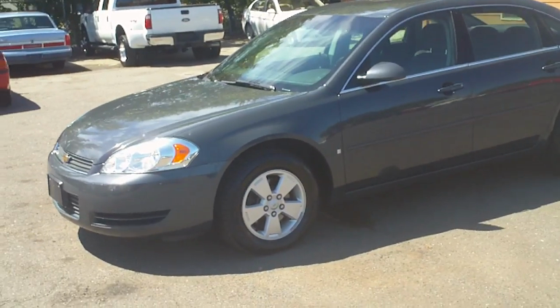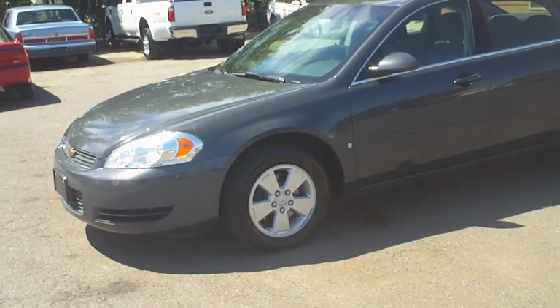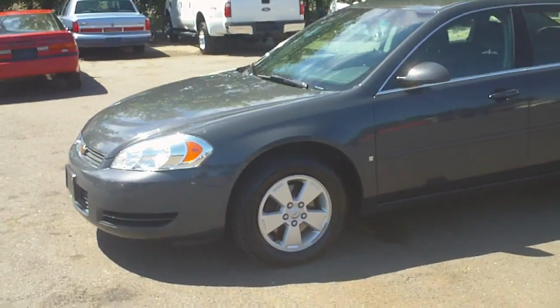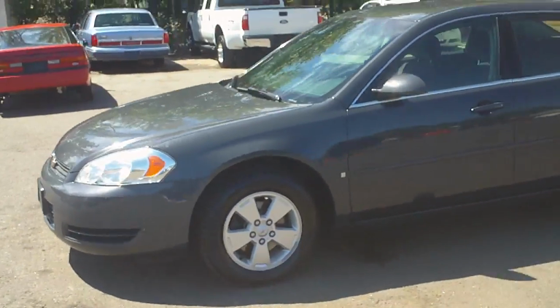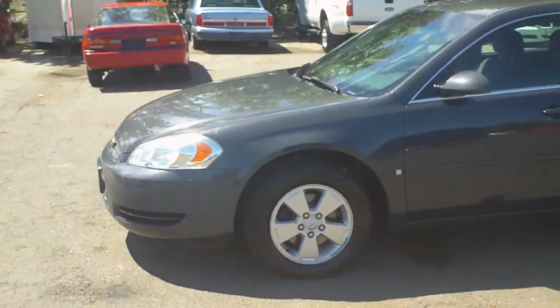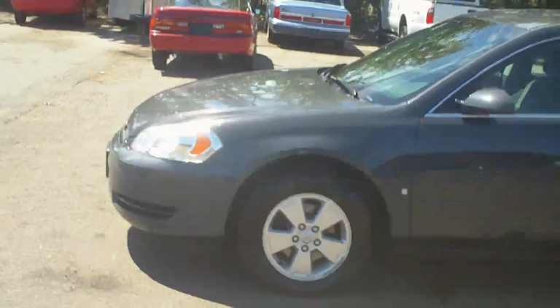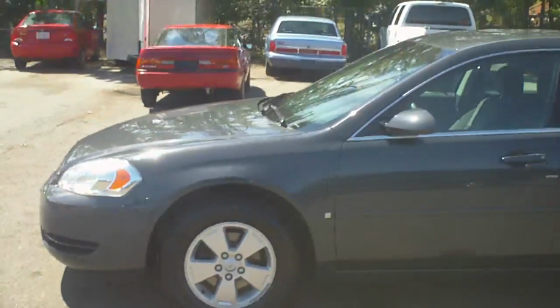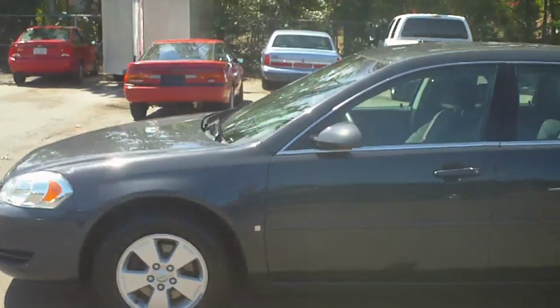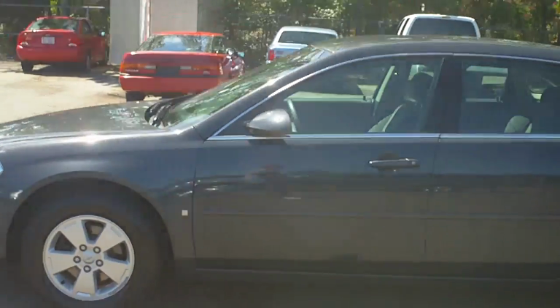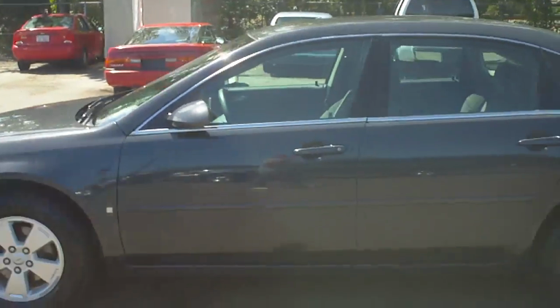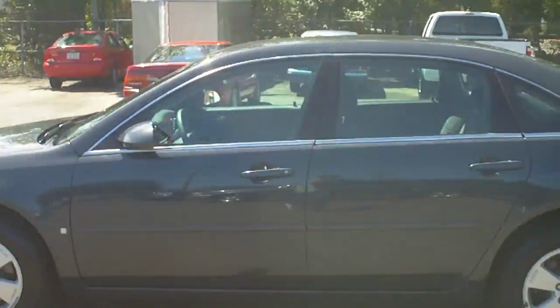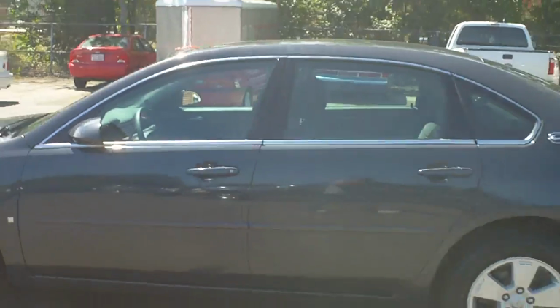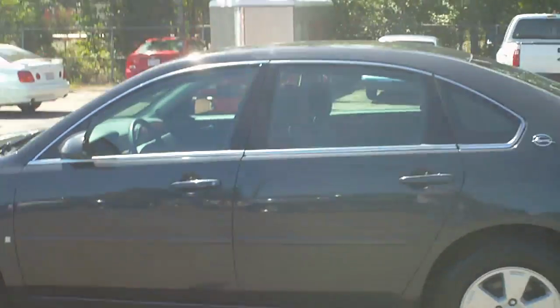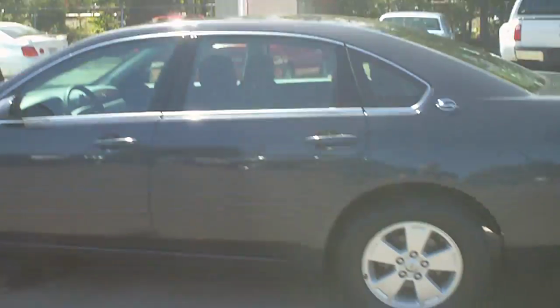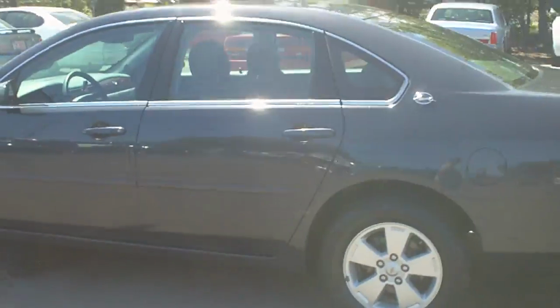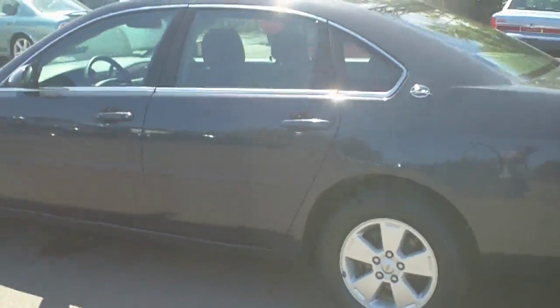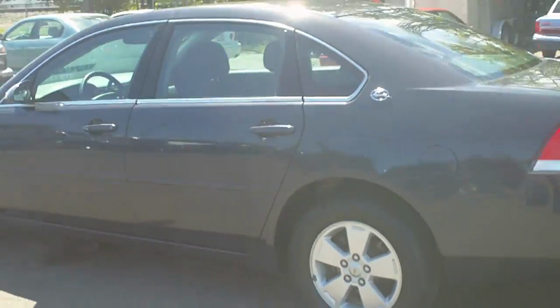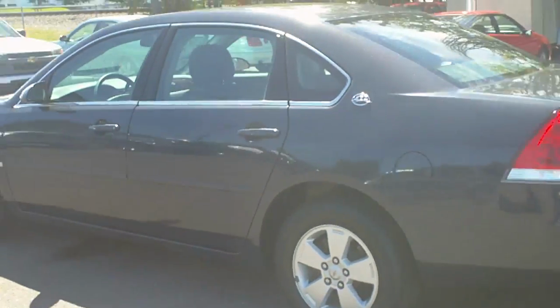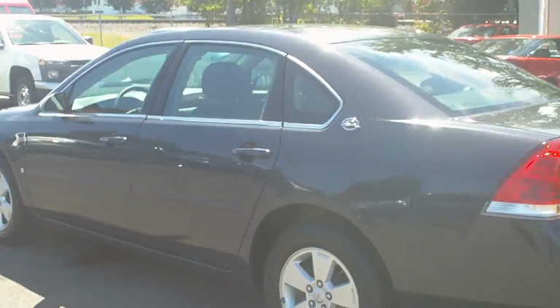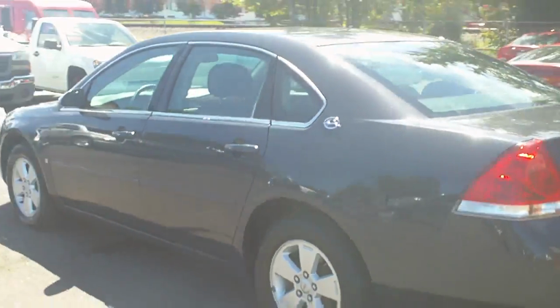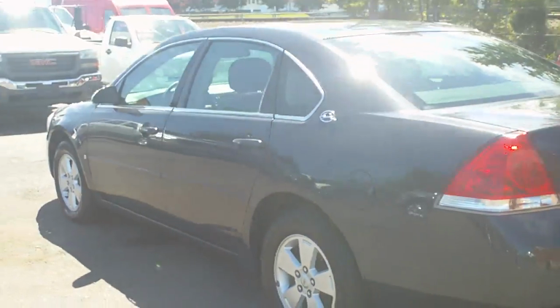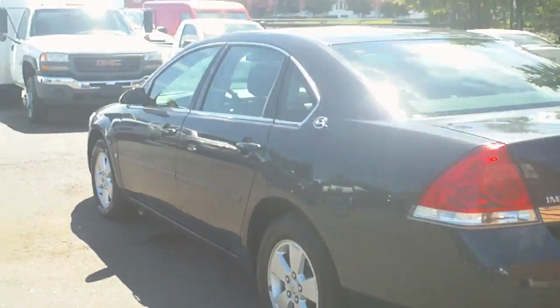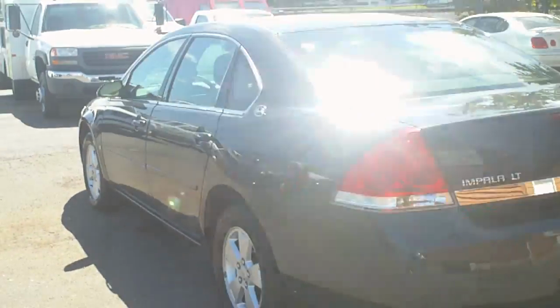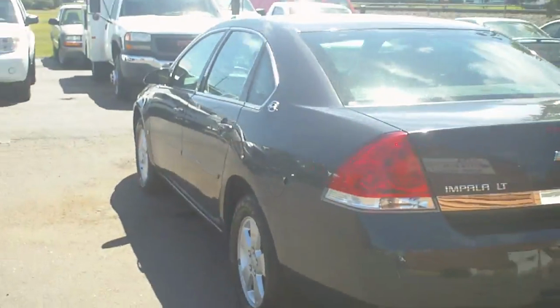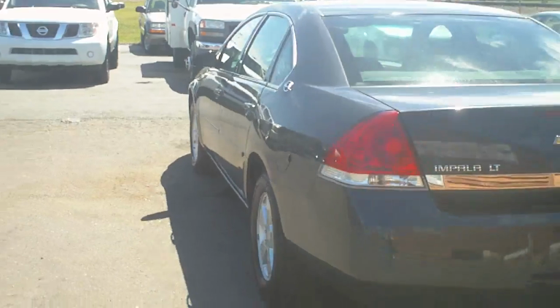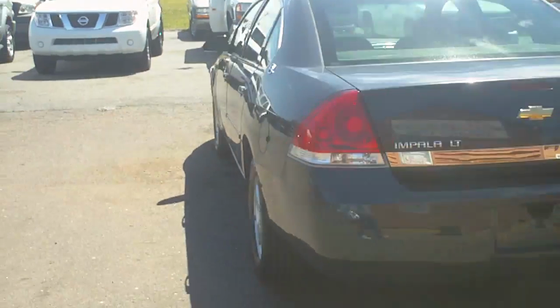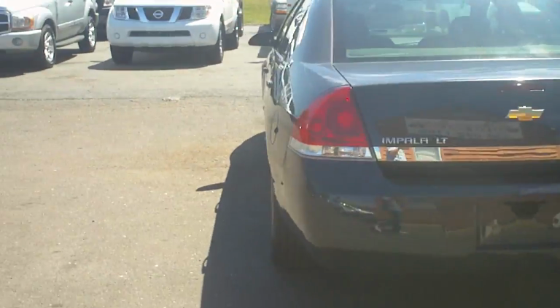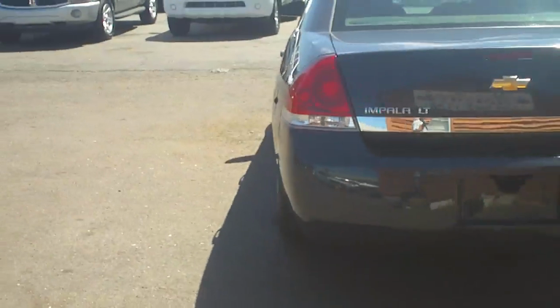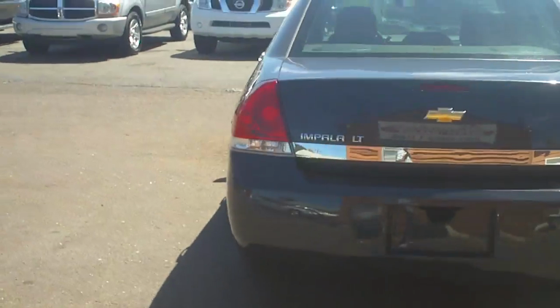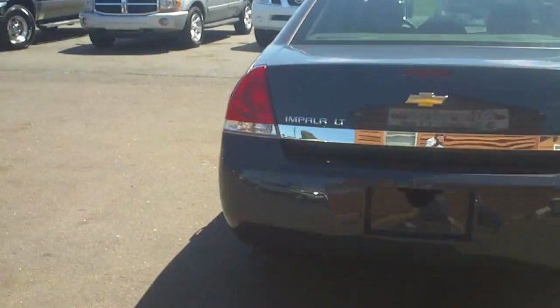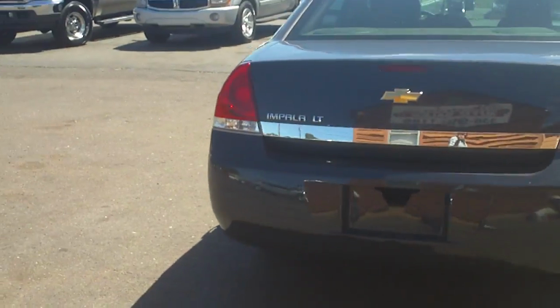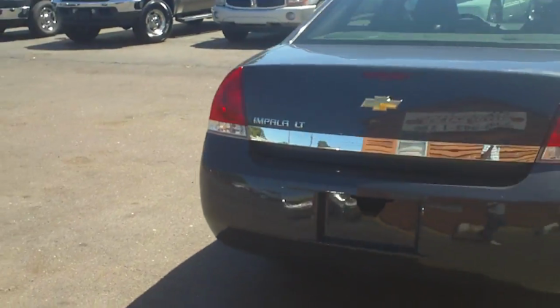Come on down to Kernersville to Schamburg Auto Sales or our second location at Wannacove, or visit us on the web at WholesaleCarsDirect.com.